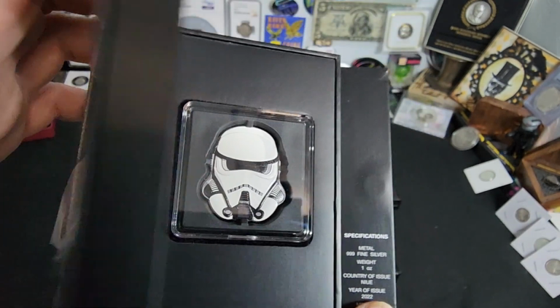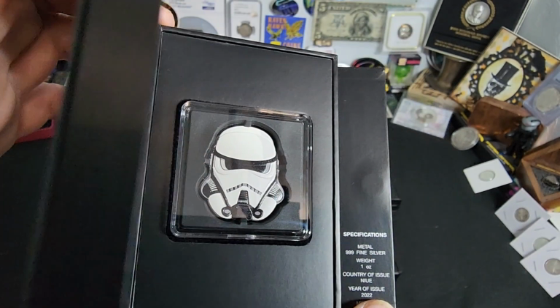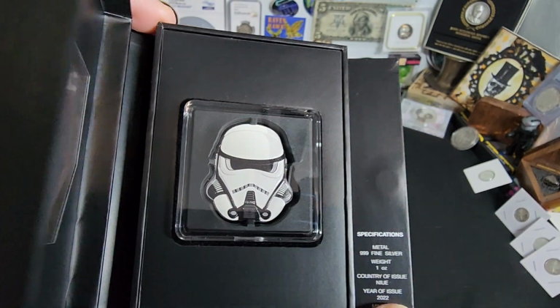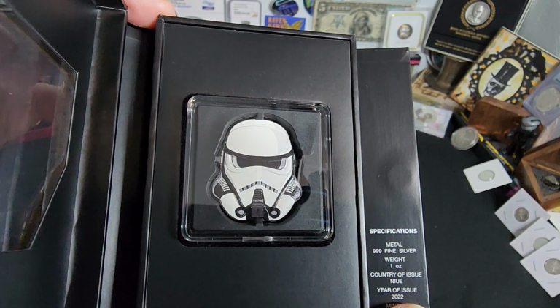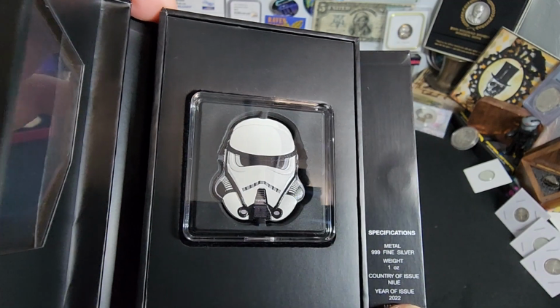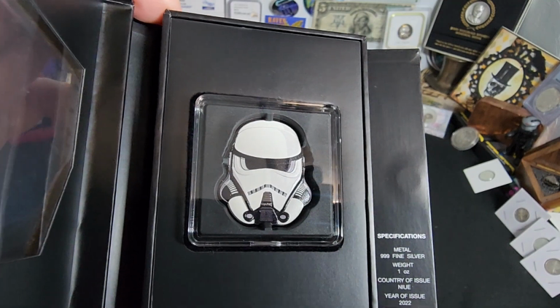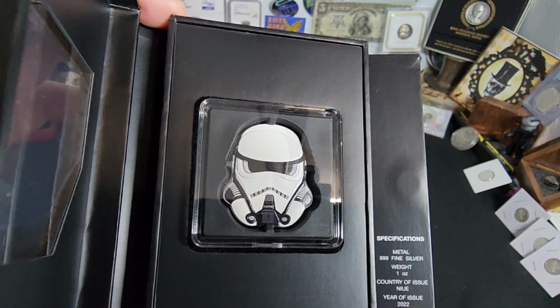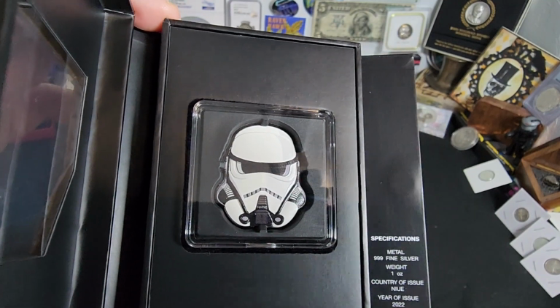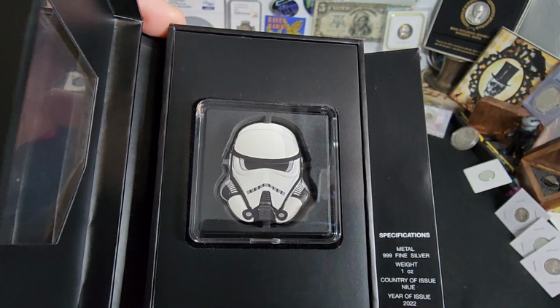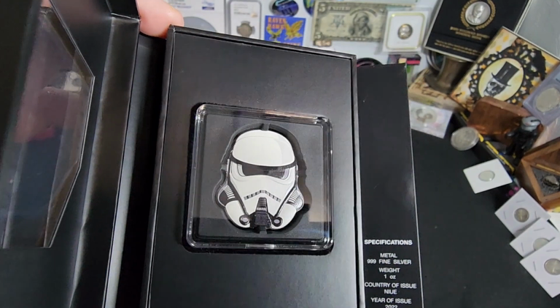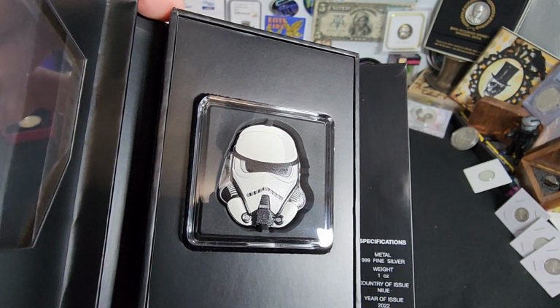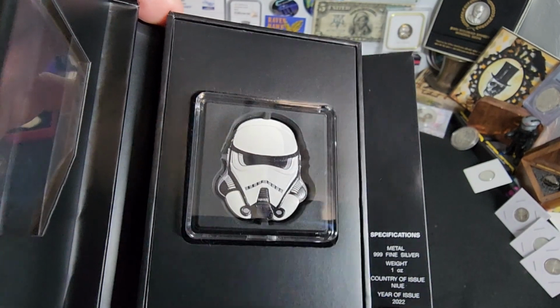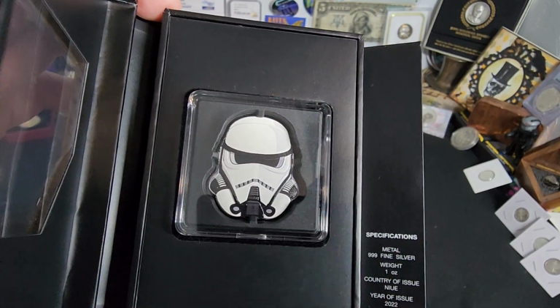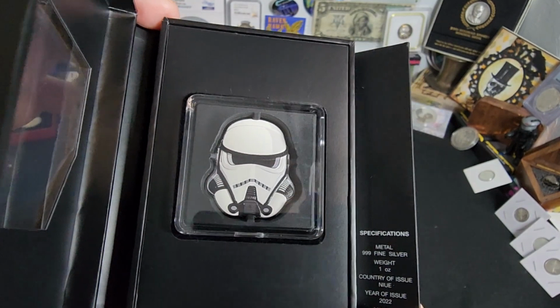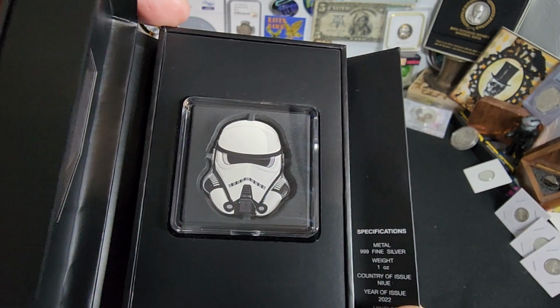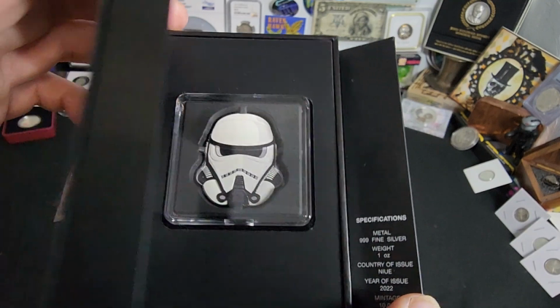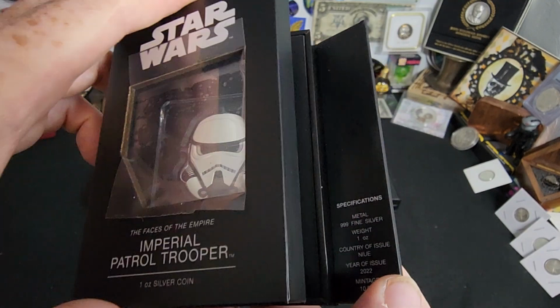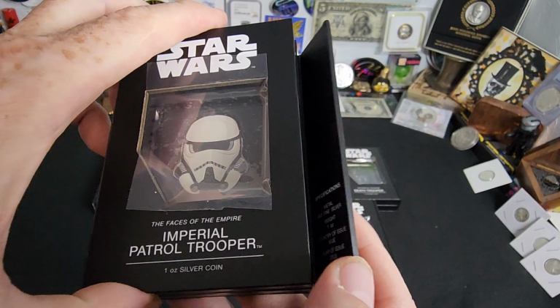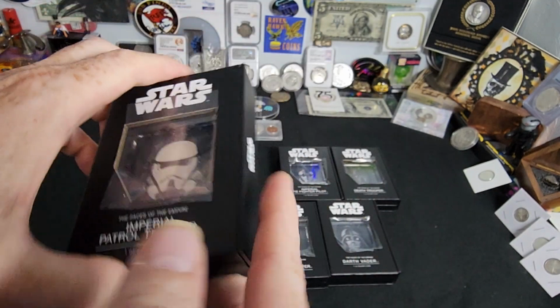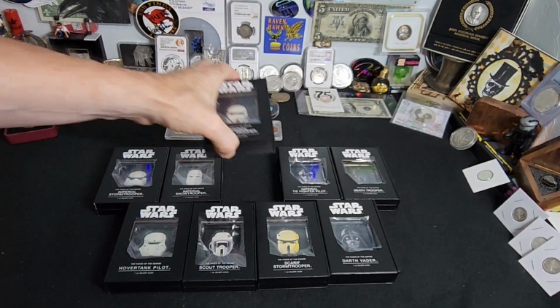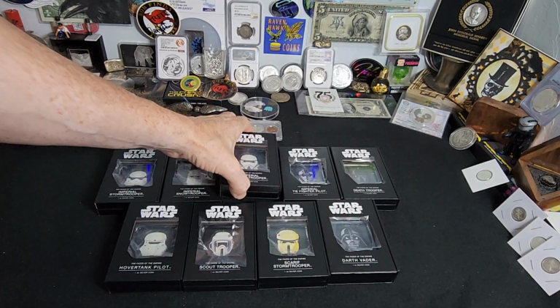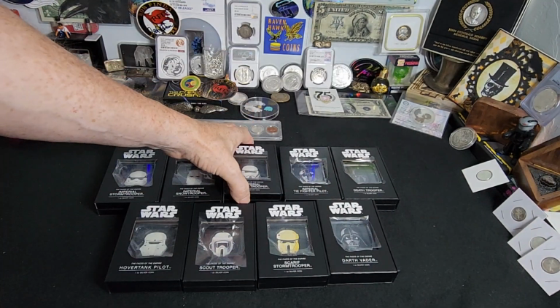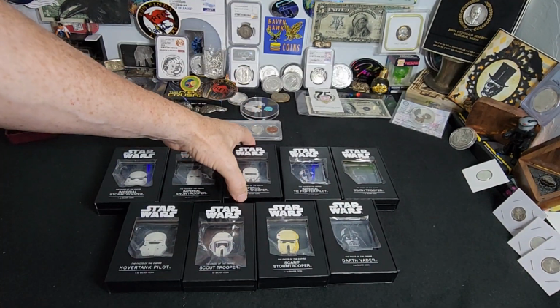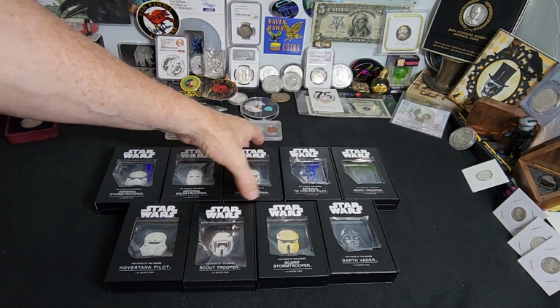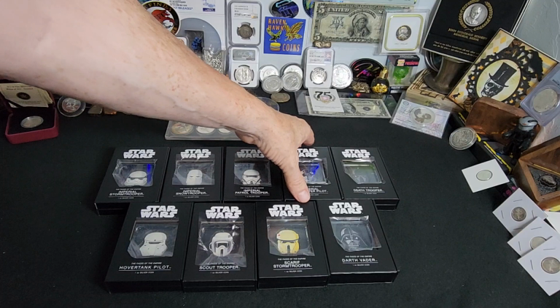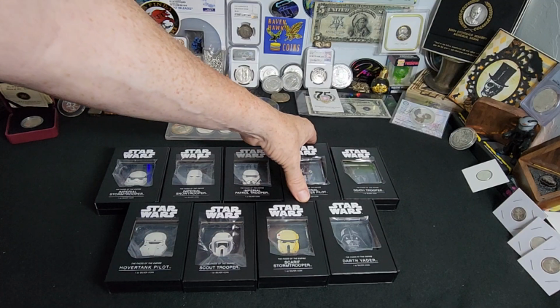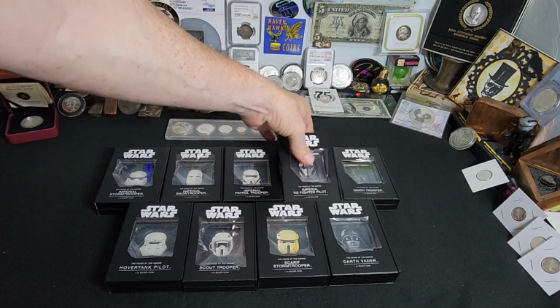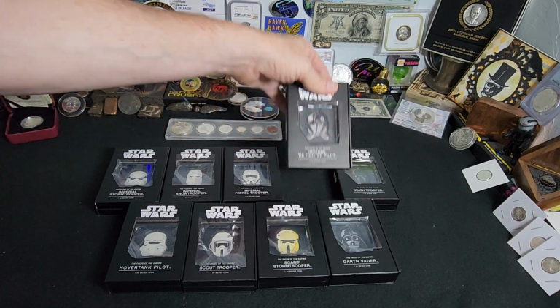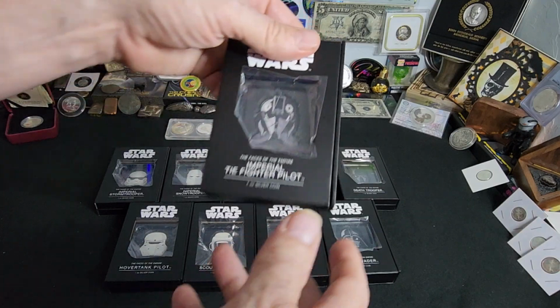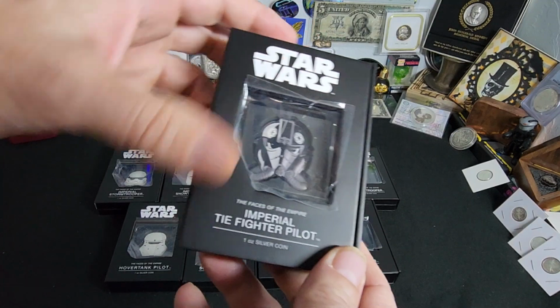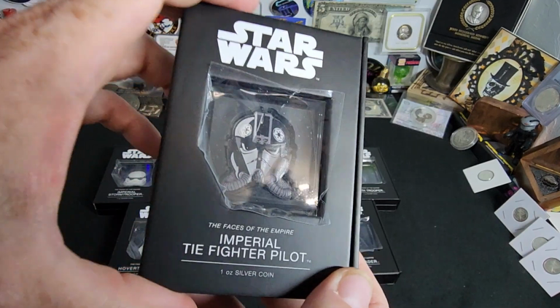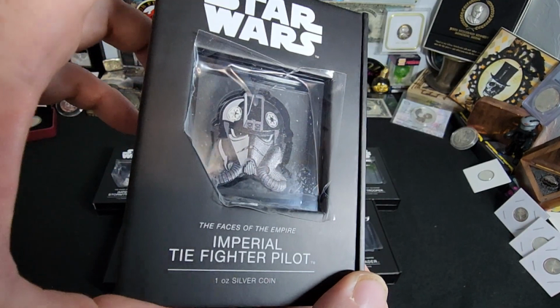This one here is the Imperial Patrol Trooper, and could you imagine the kind of time it took to figure out what to make all these guys look like and have the various variations and whatnot.